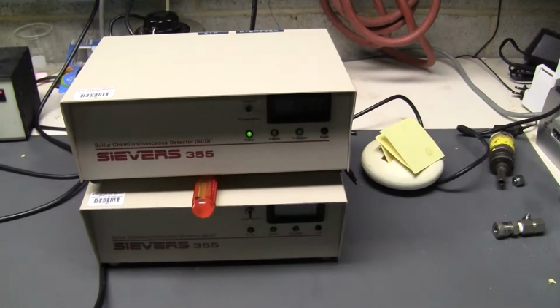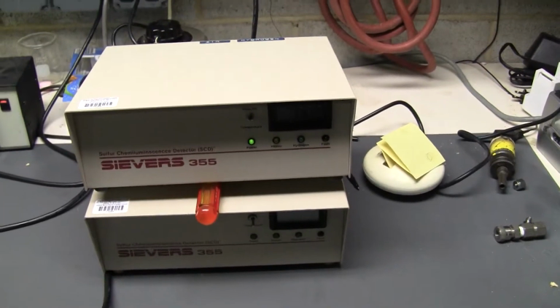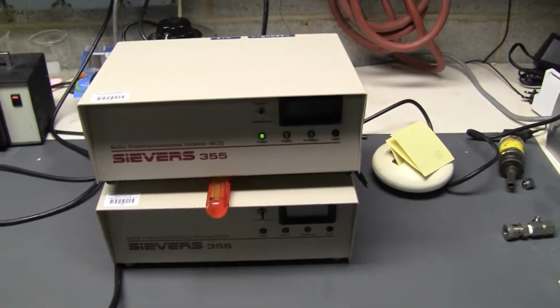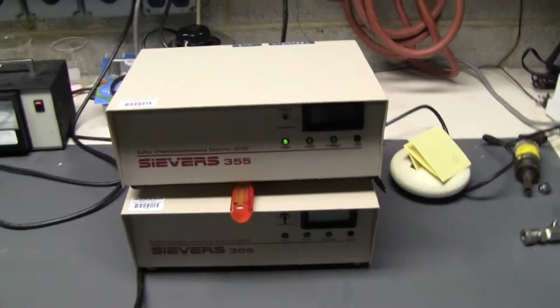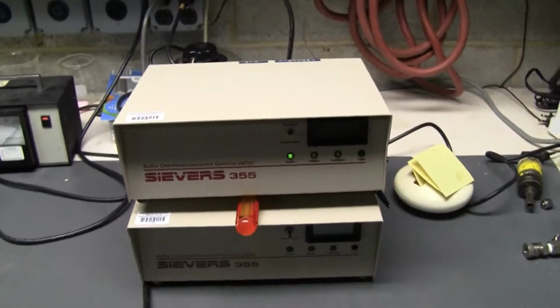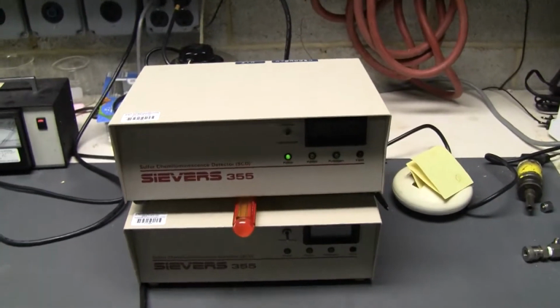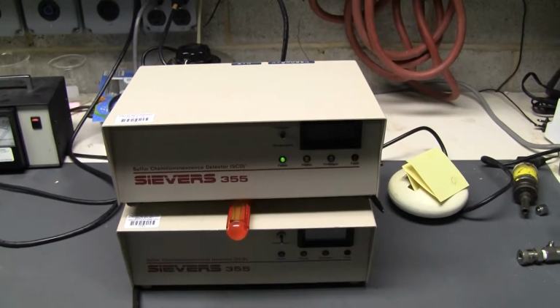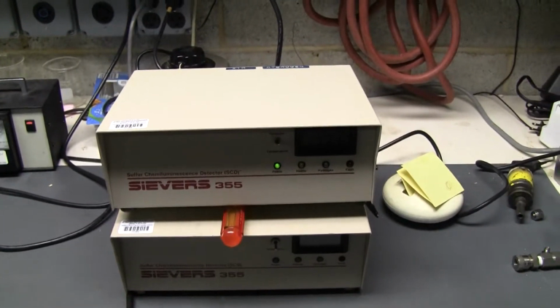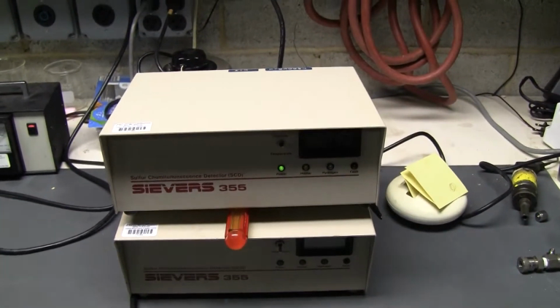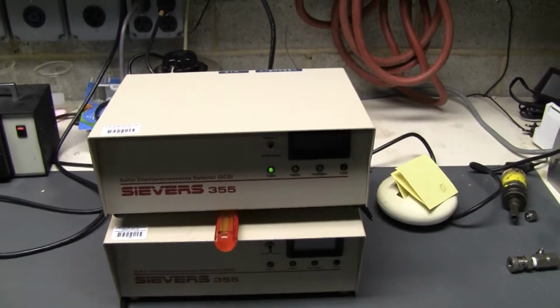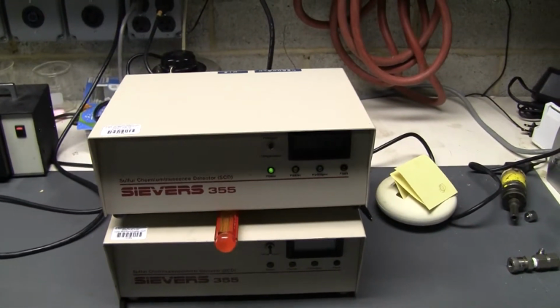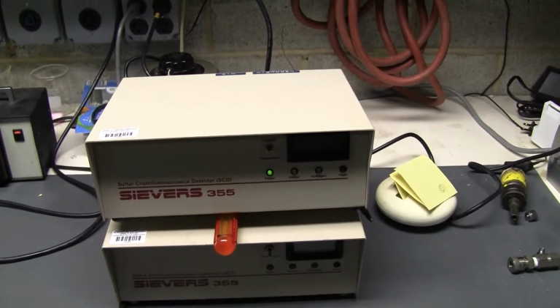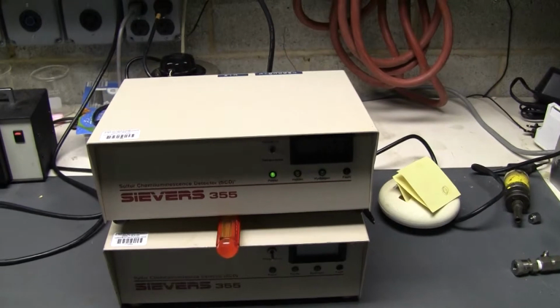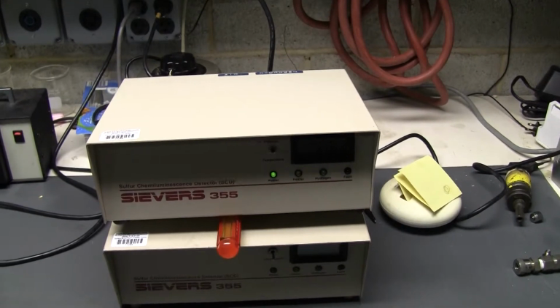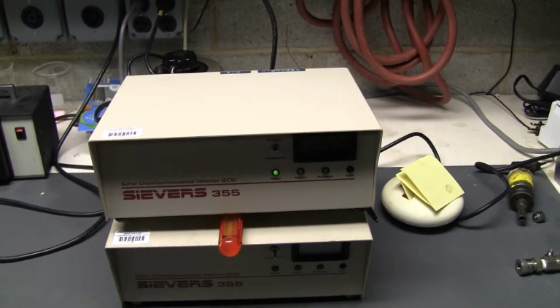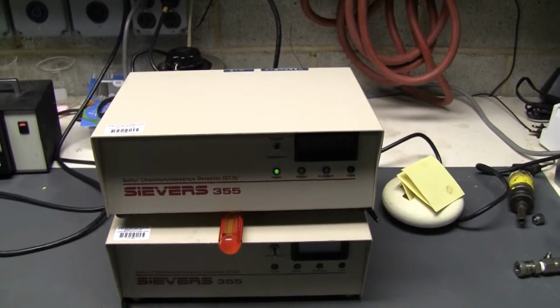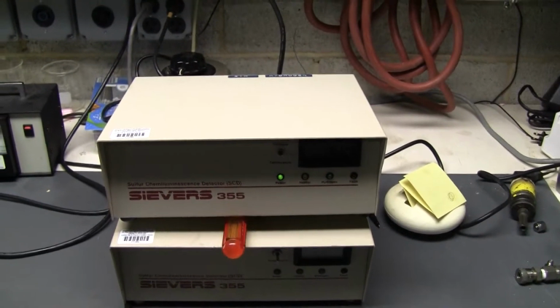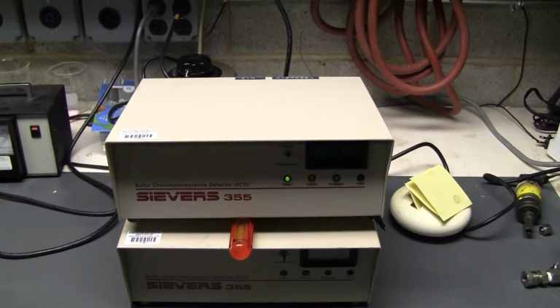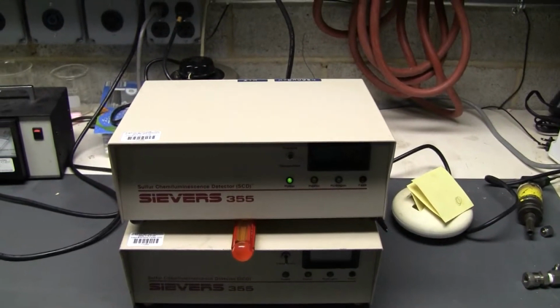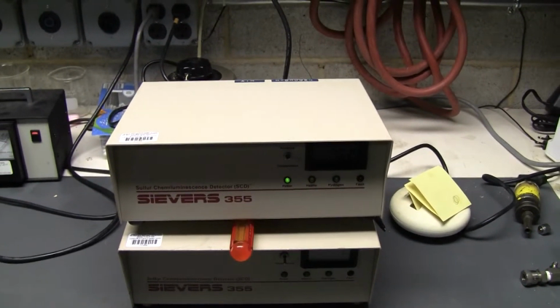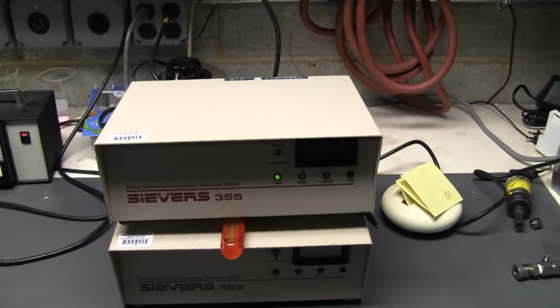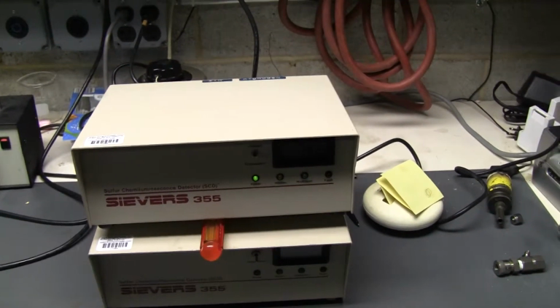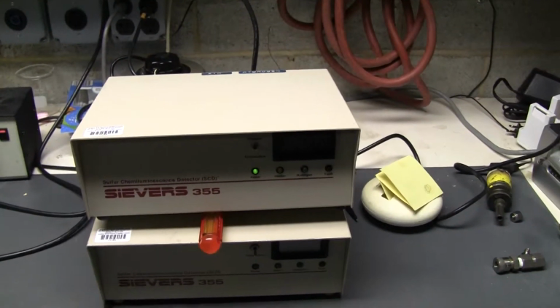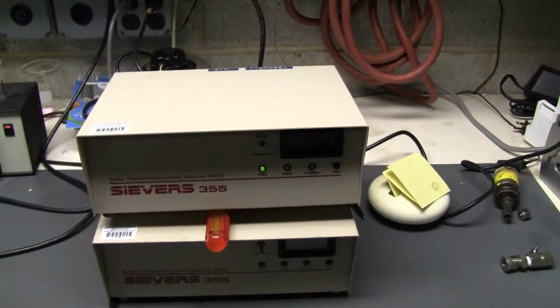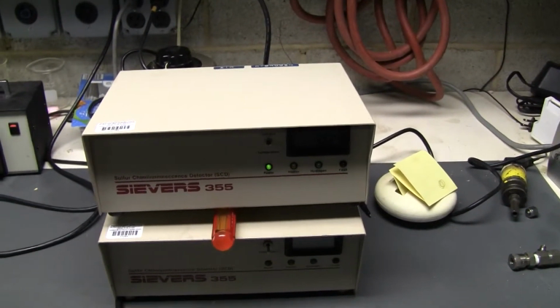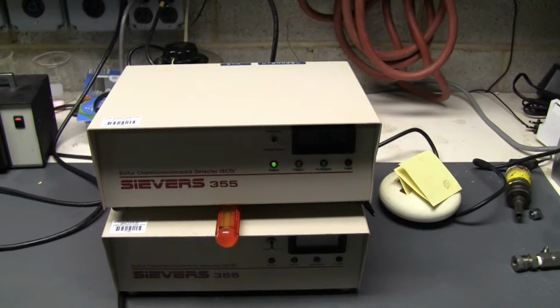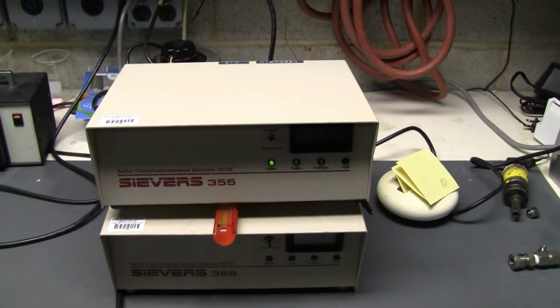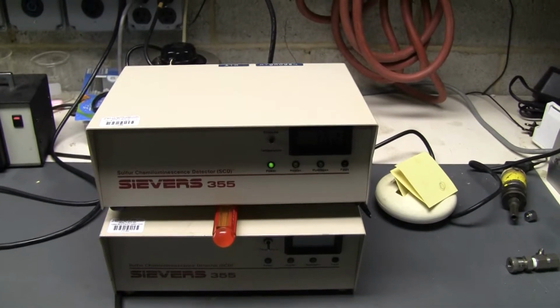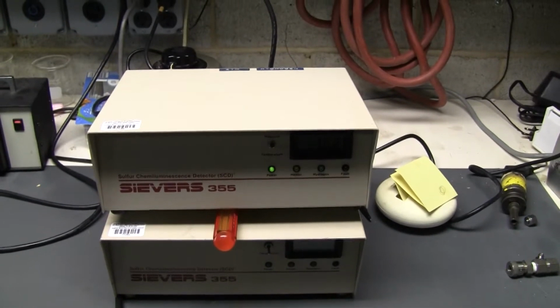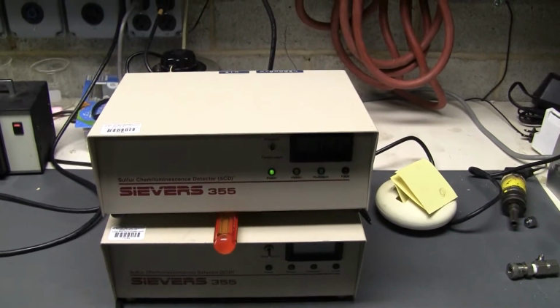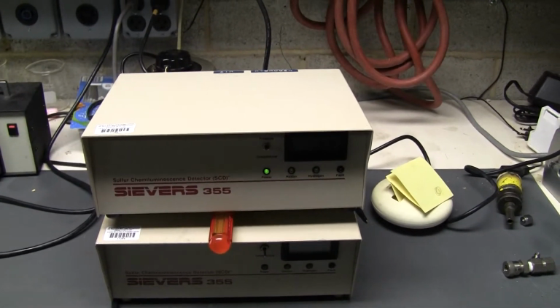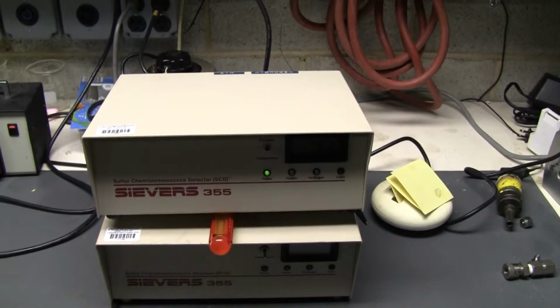Hi, this is Michael from Hitech Trader. Today we're looking at a sulfur chemiluminescence detector. This is the output controller for it. It's a model 355.